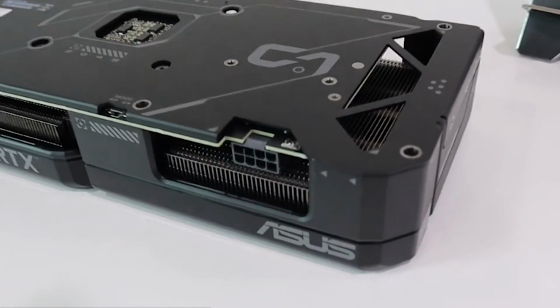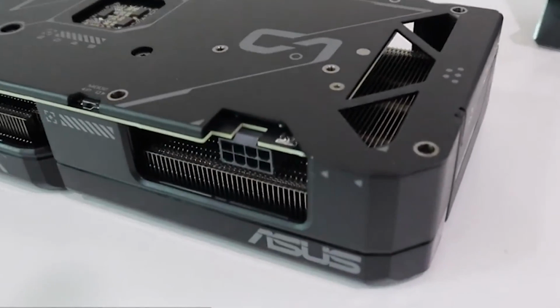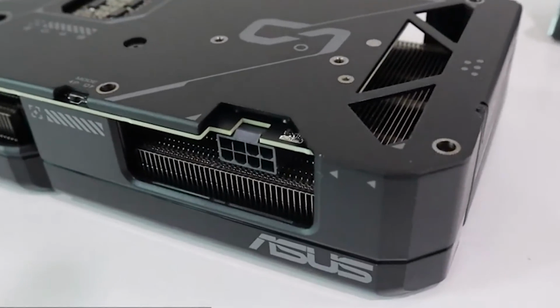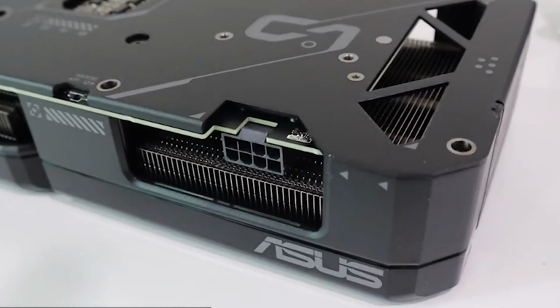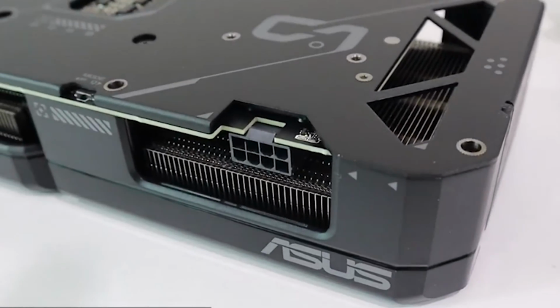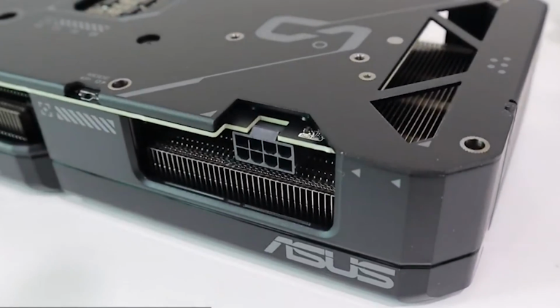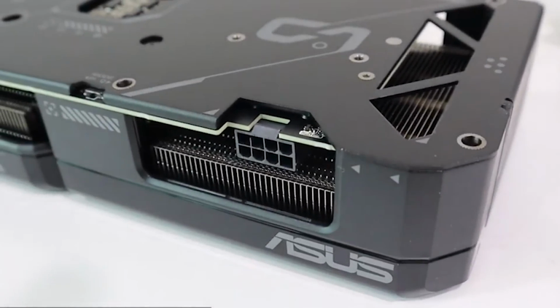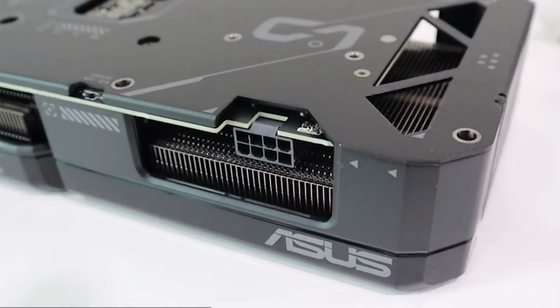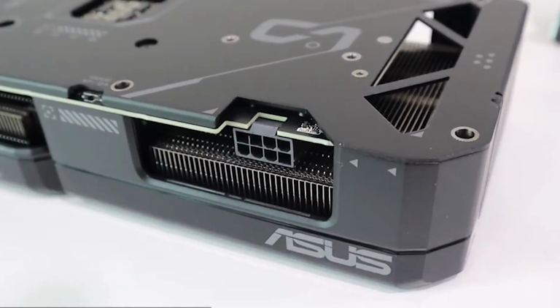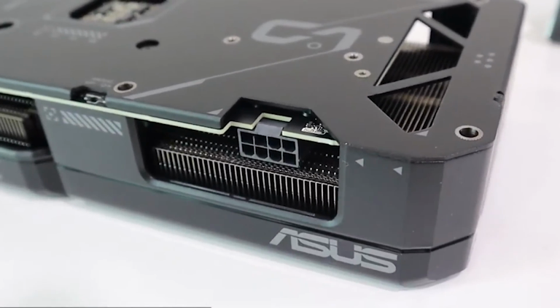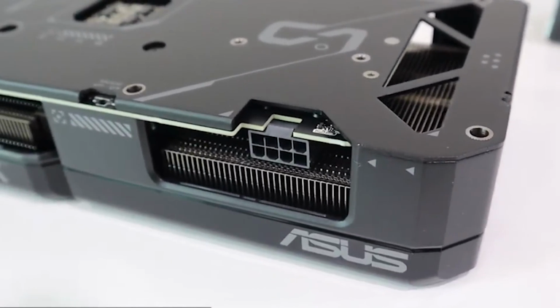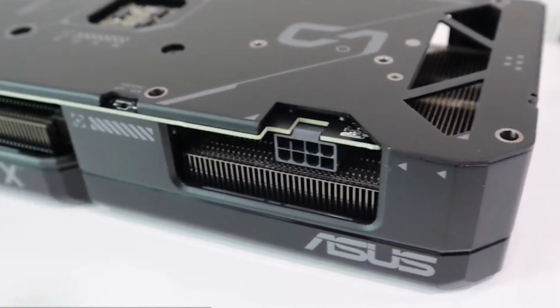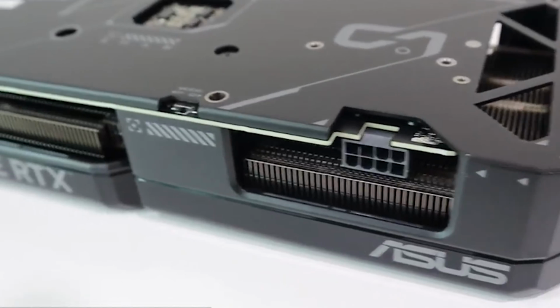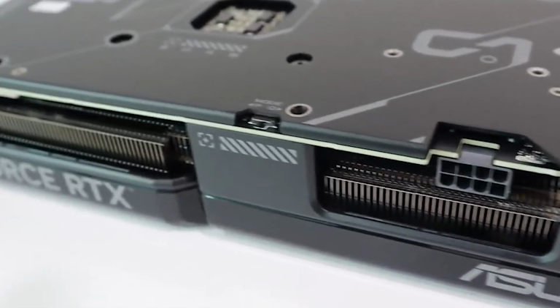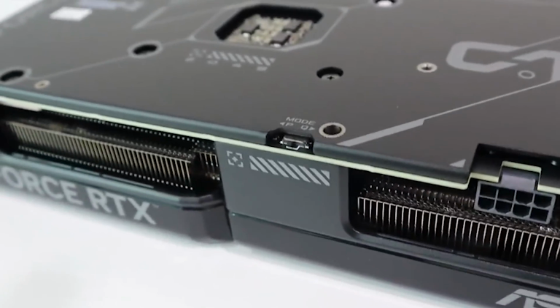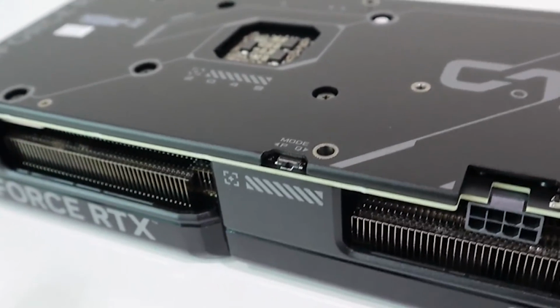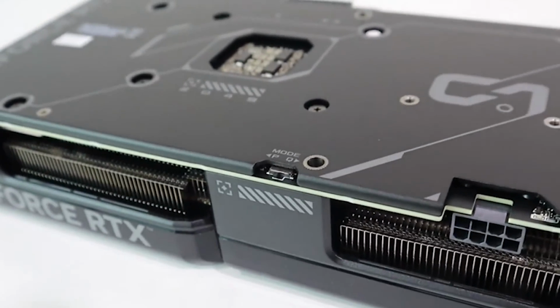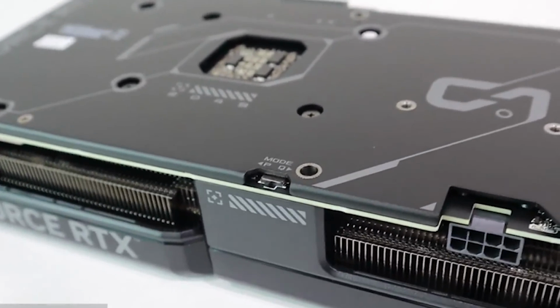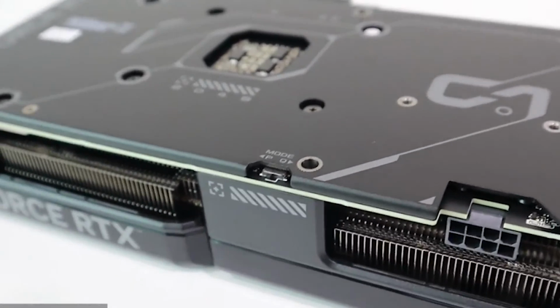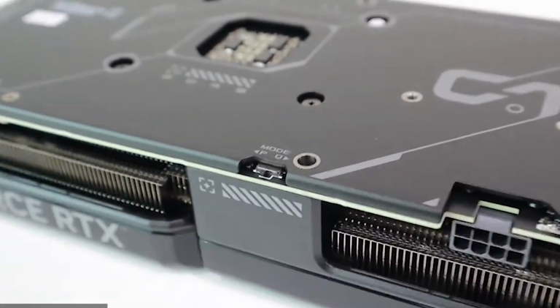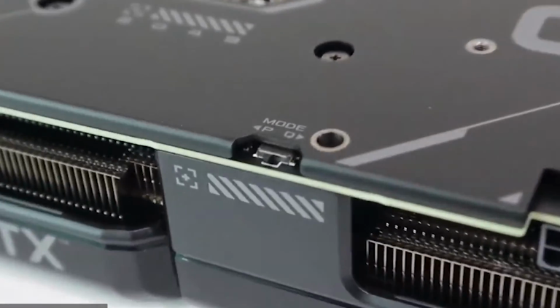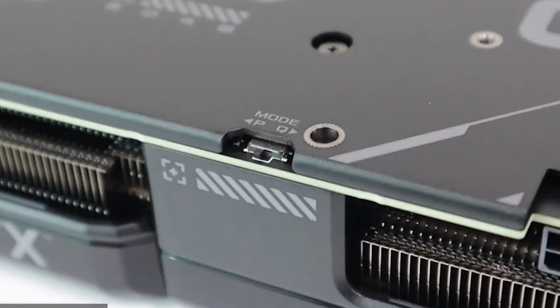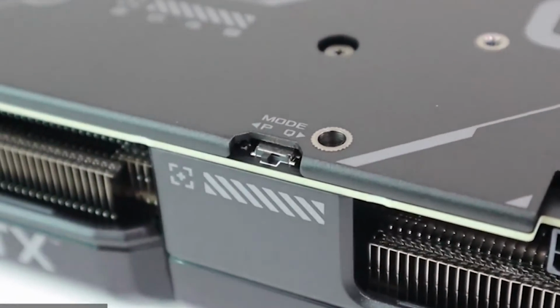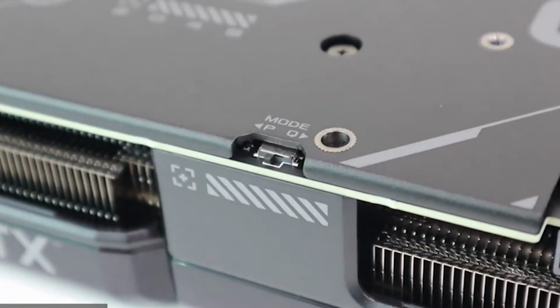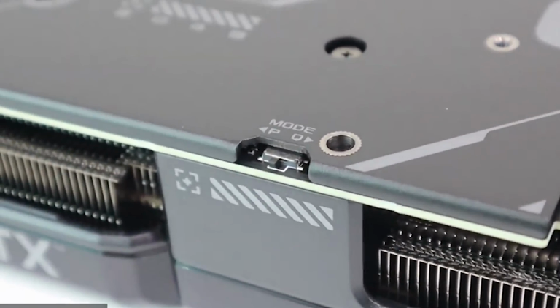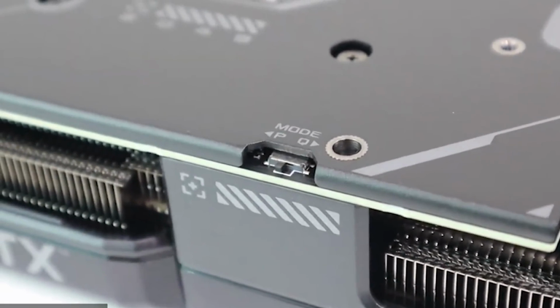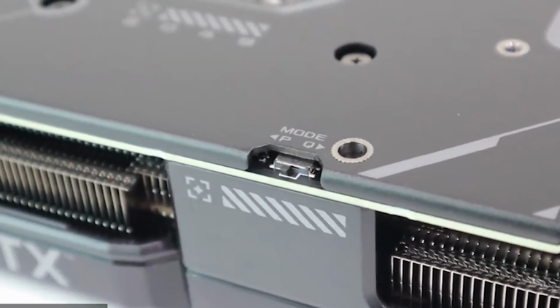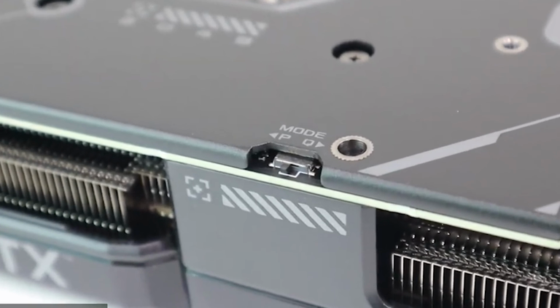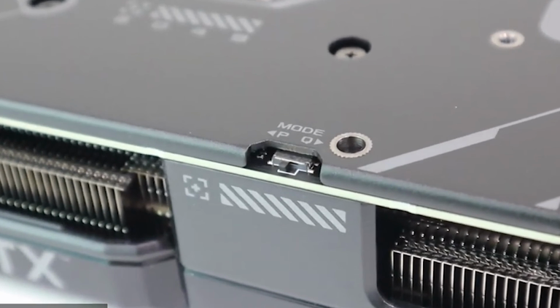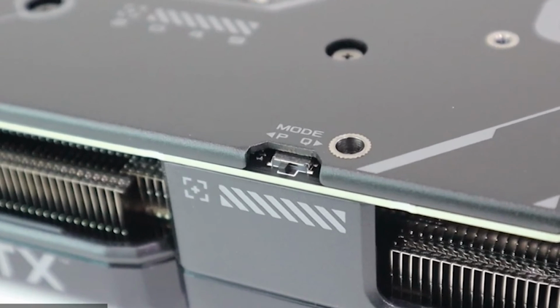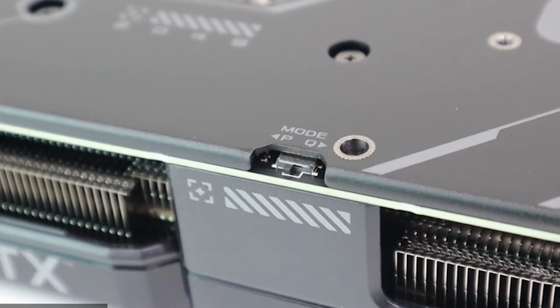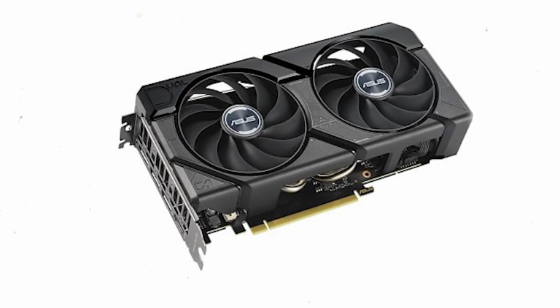The new RTX 4070 Super will use the new CM 5.1 interface, which extends upon the 12V HP WR connector with the new ATX 3.1 standard.